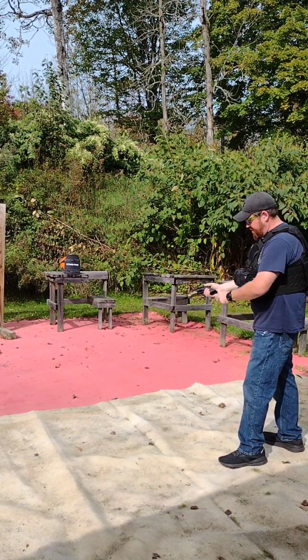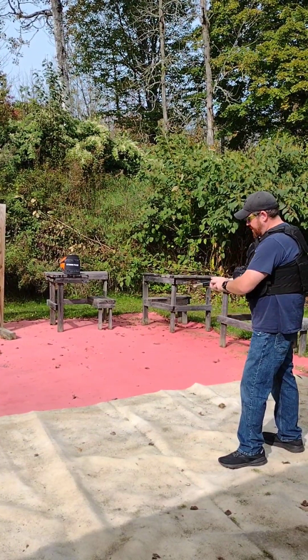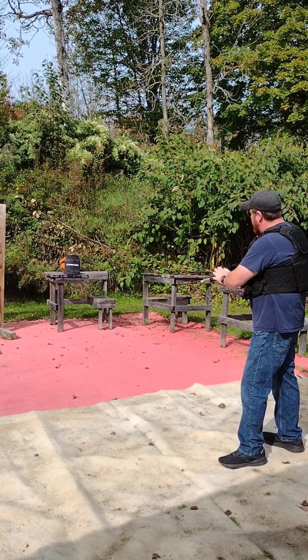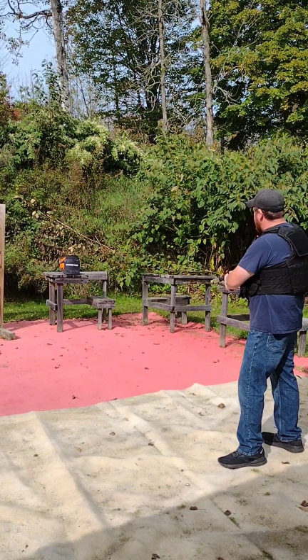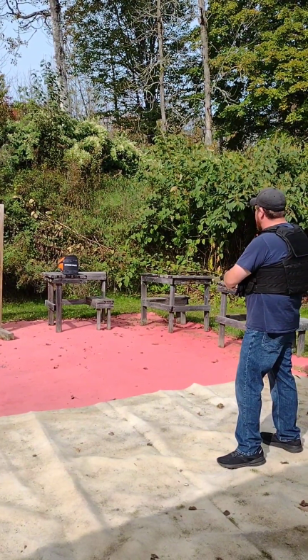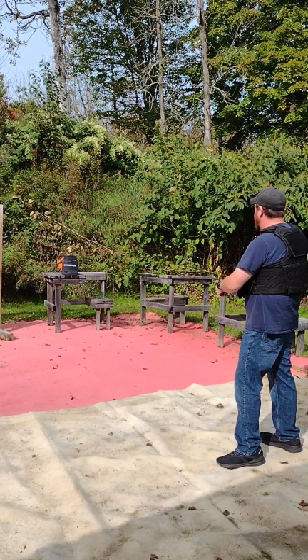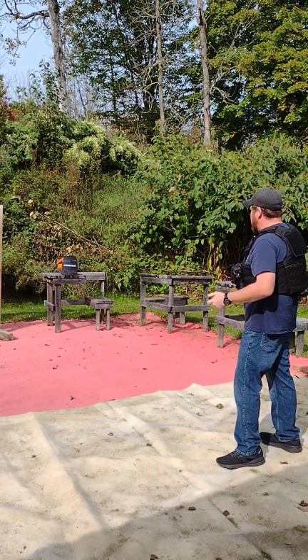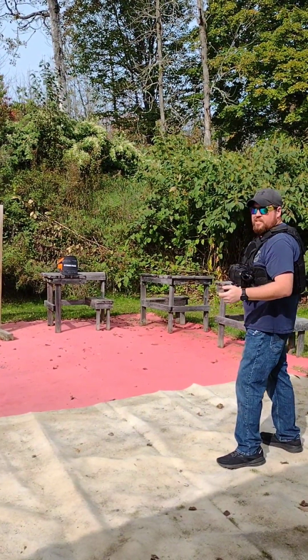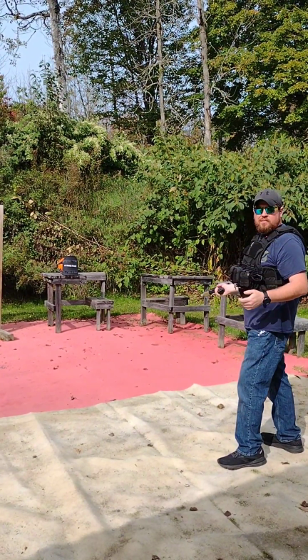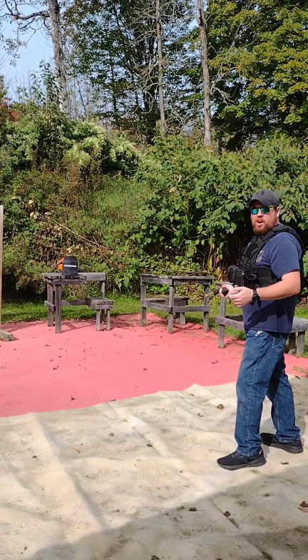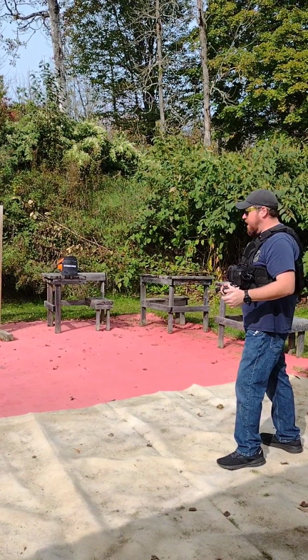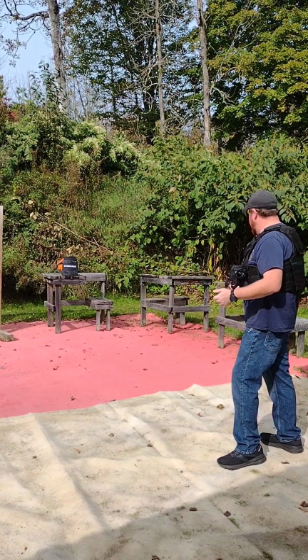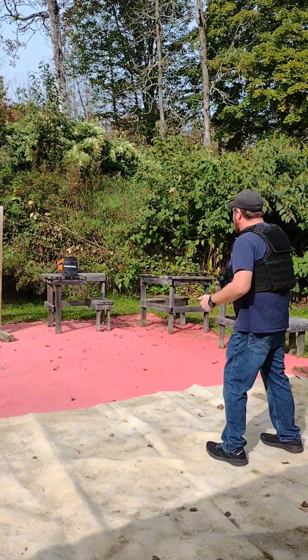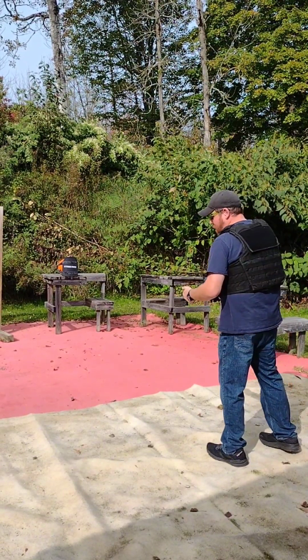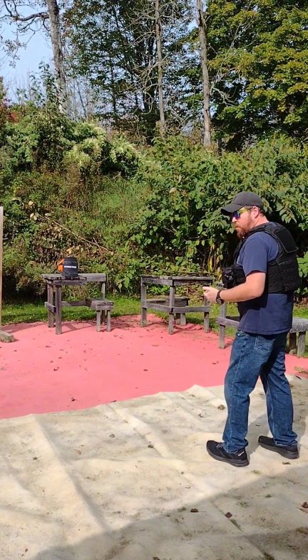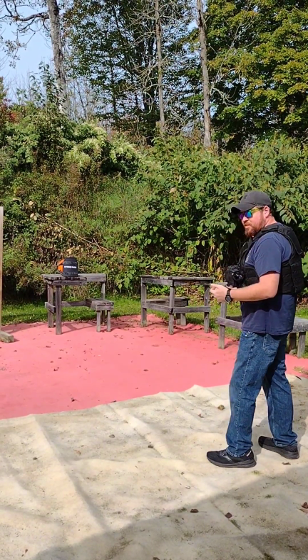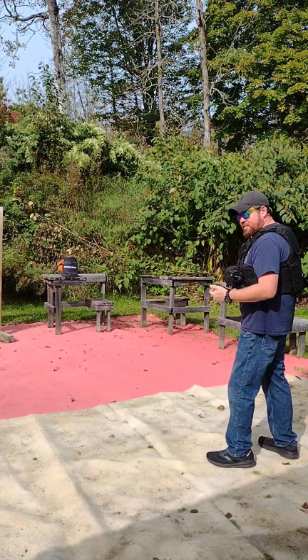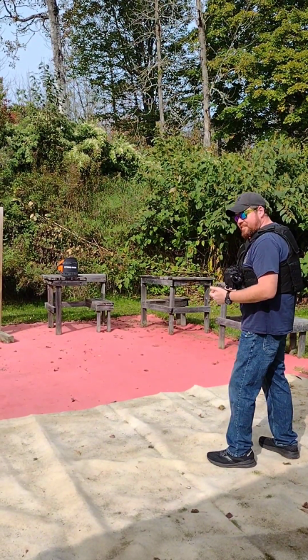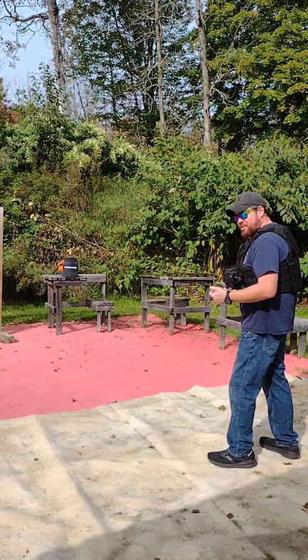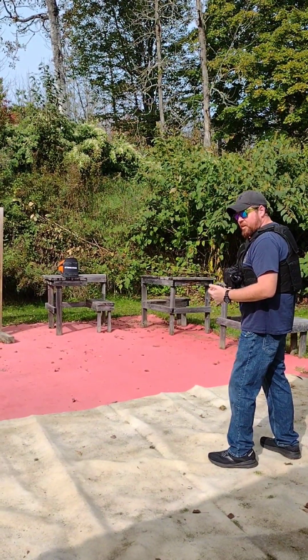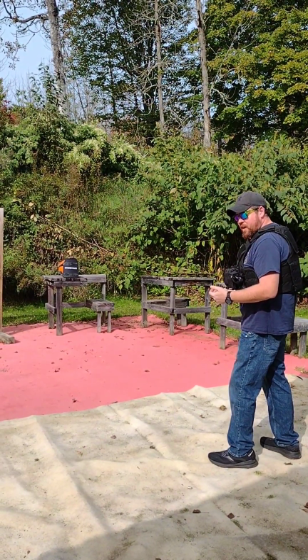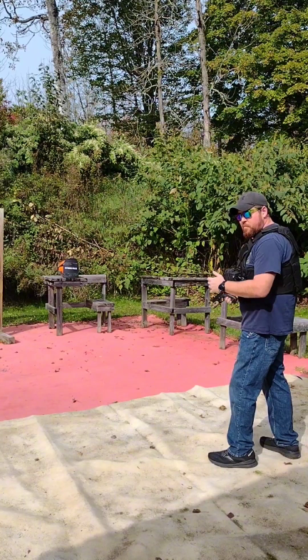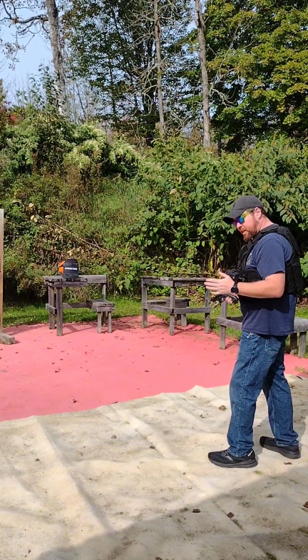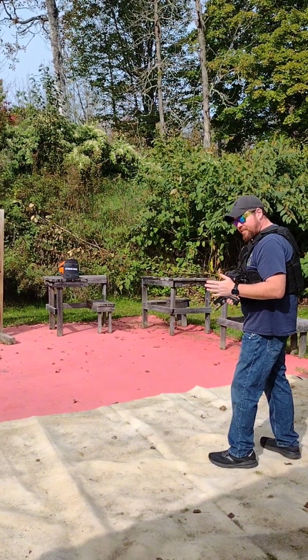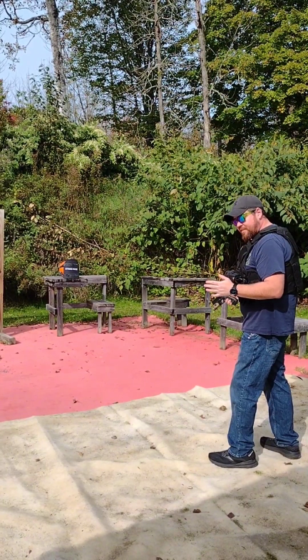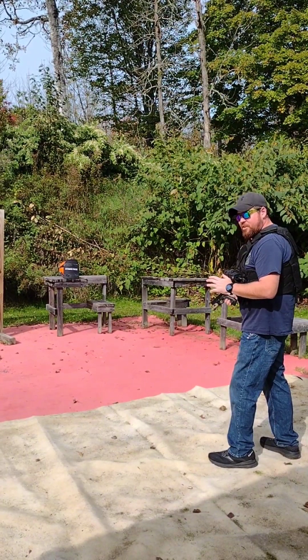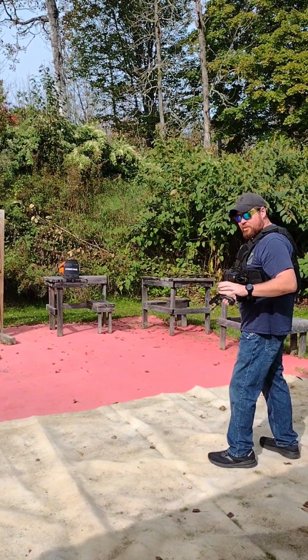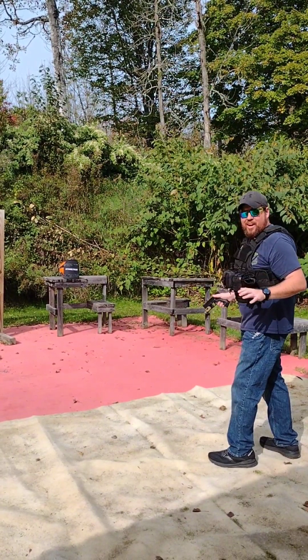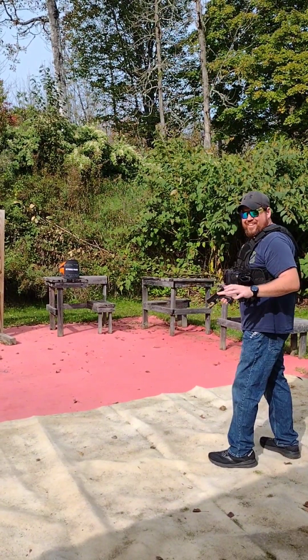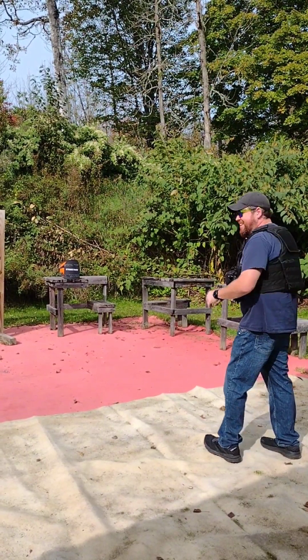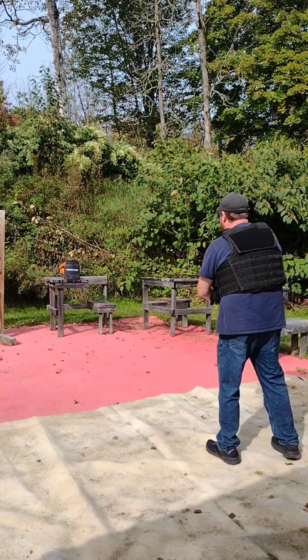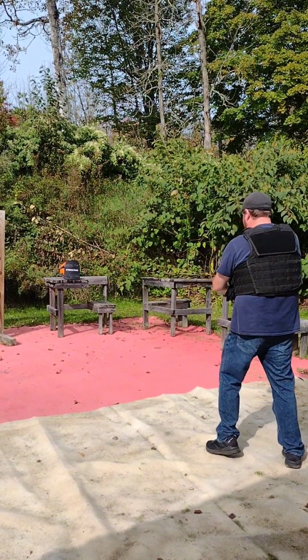We're about six yards back. I put my vest on just in case there's a ricochet factor, but I'm thinking it's not even going to slow it down. Here we go.